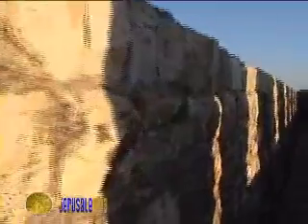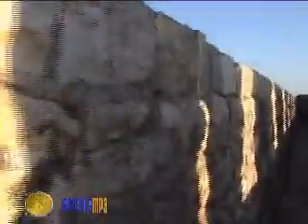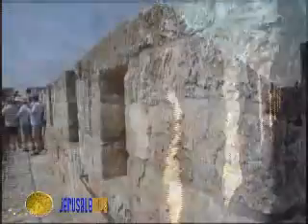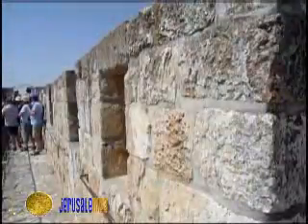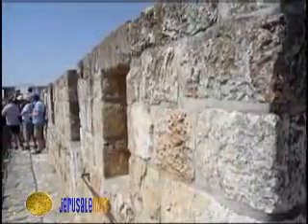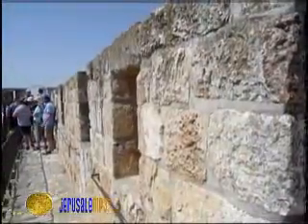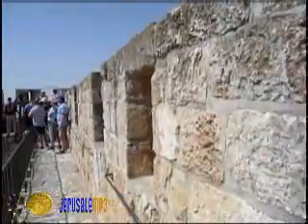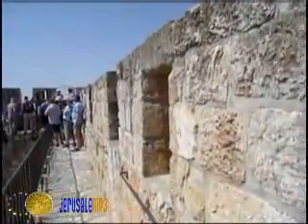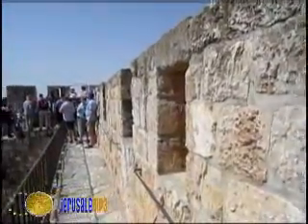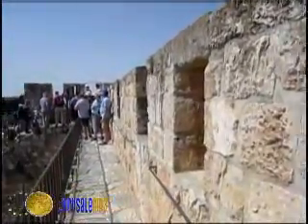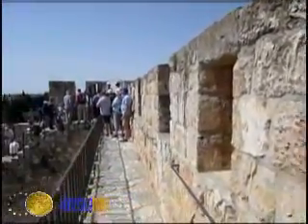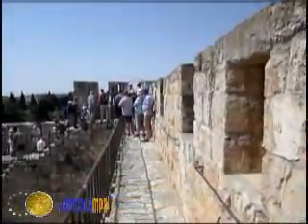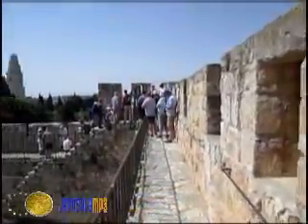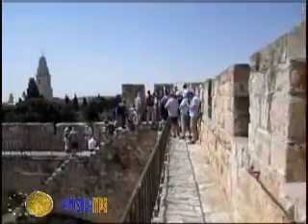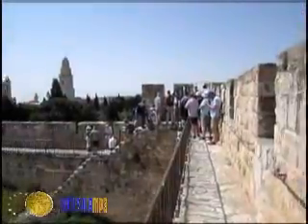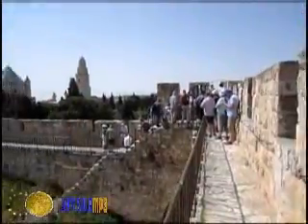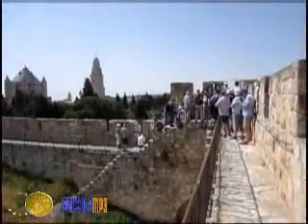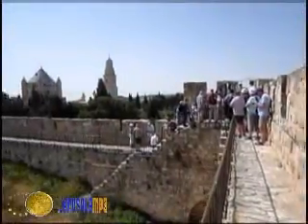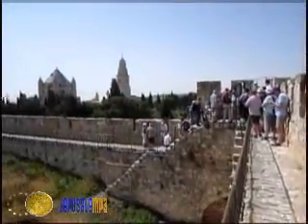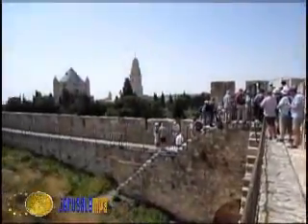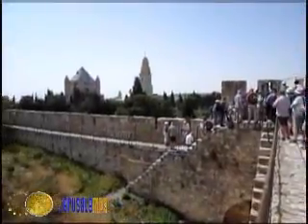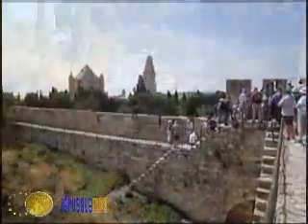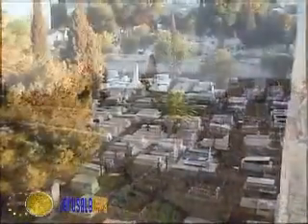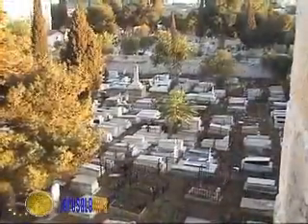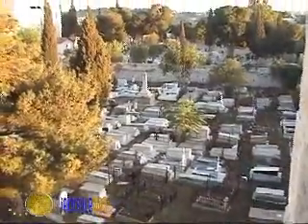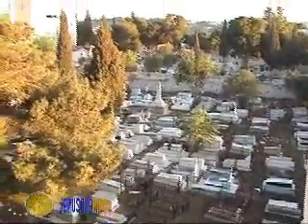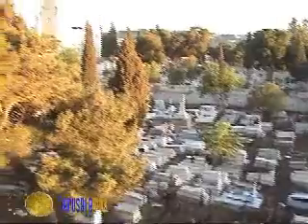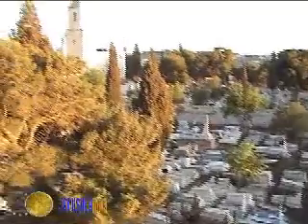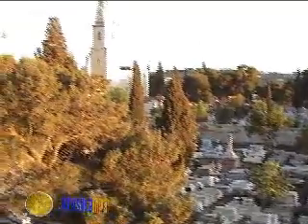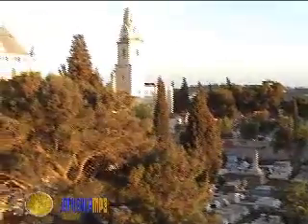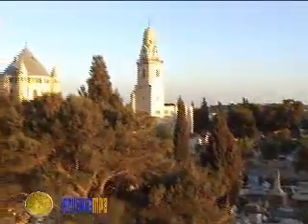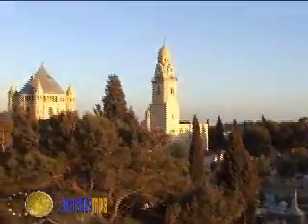This corner of the wall is located next to Mt. Zion and provides us with a spectacular view of Jerusalem. Outside the wall are located the cemeteries of Mt. Zion and the beautiful Dormition Abbey.